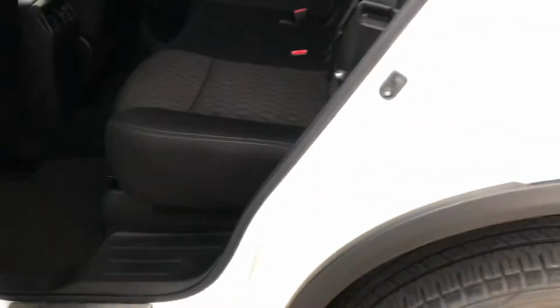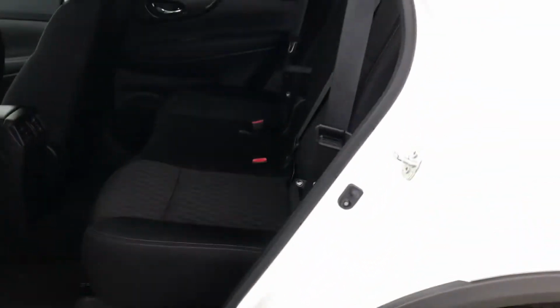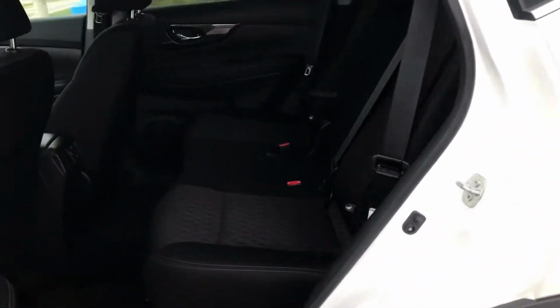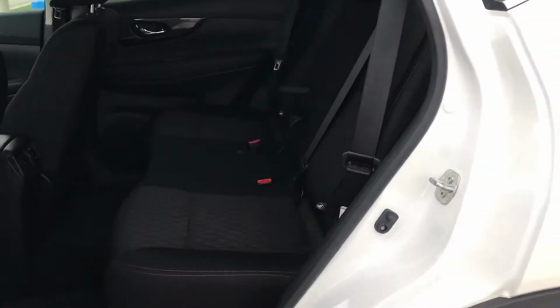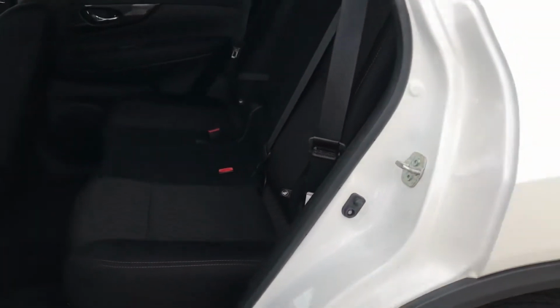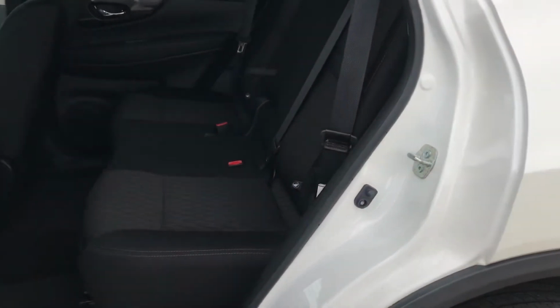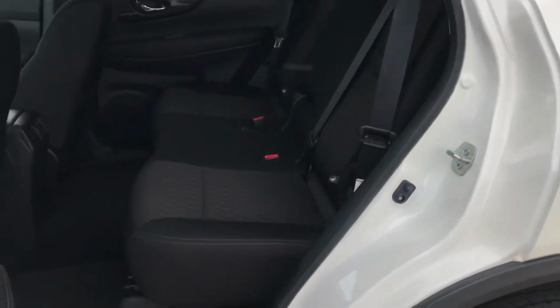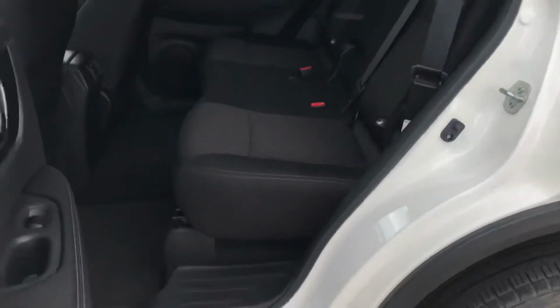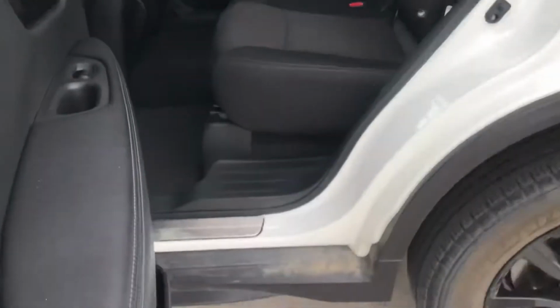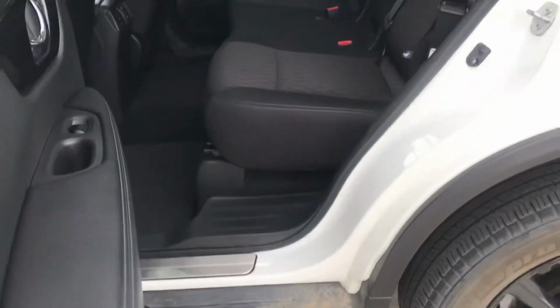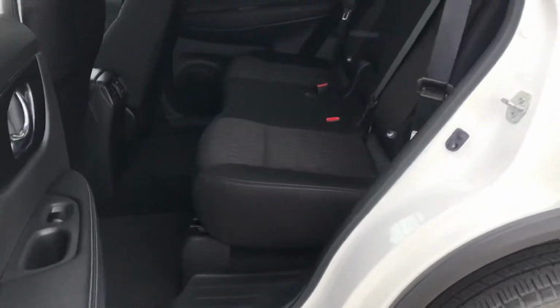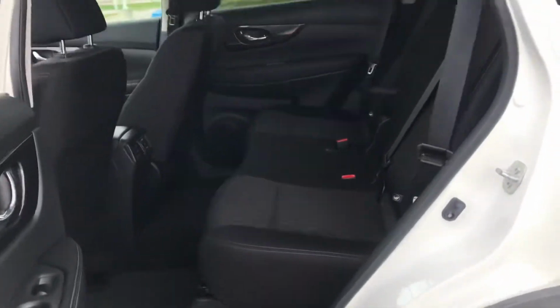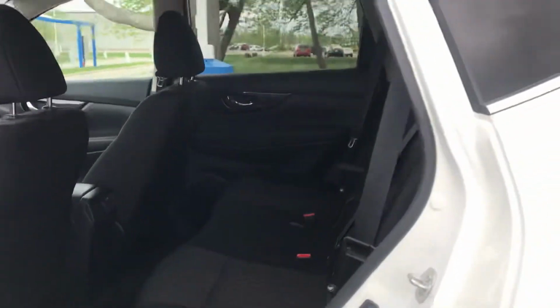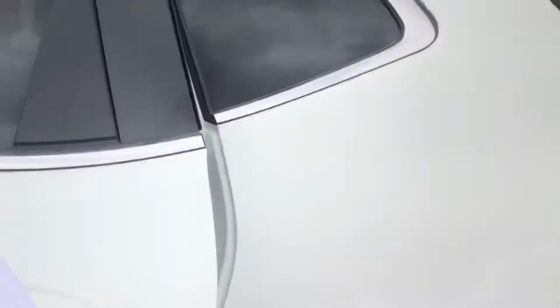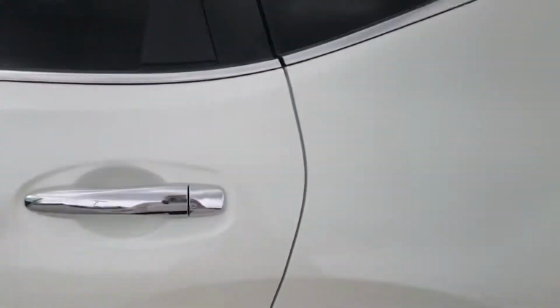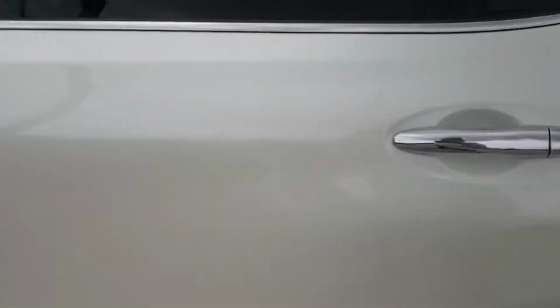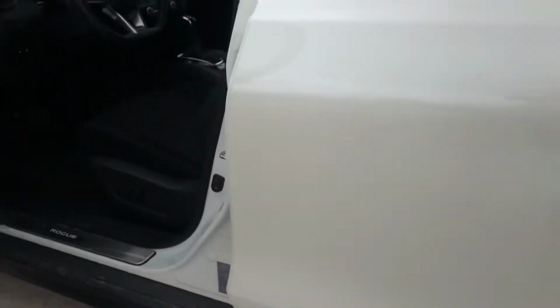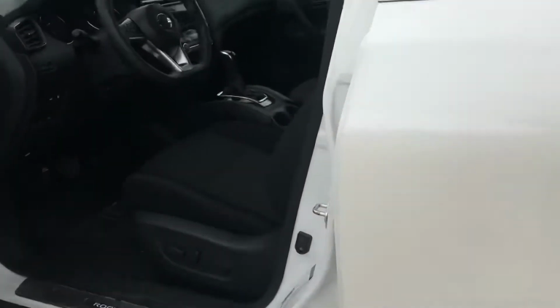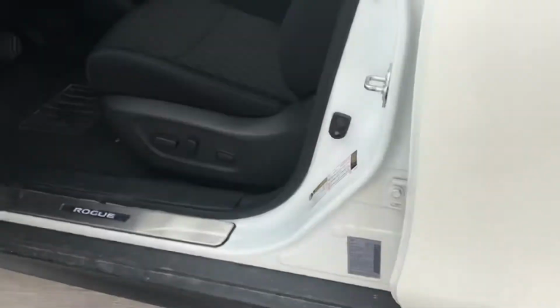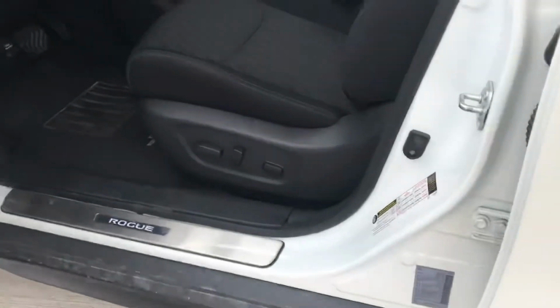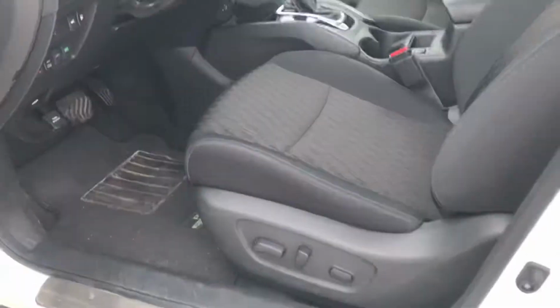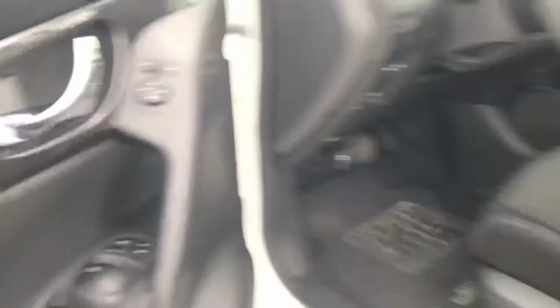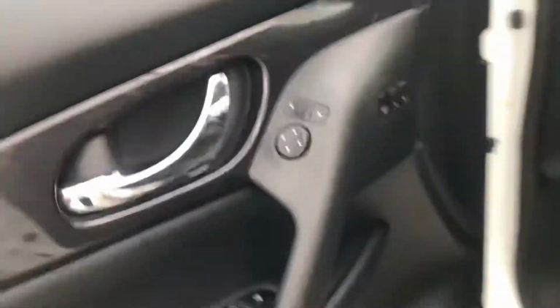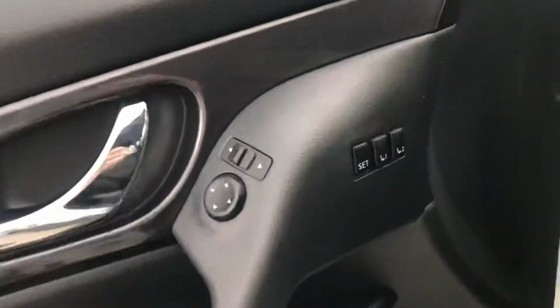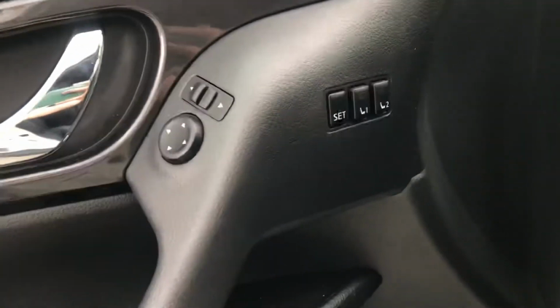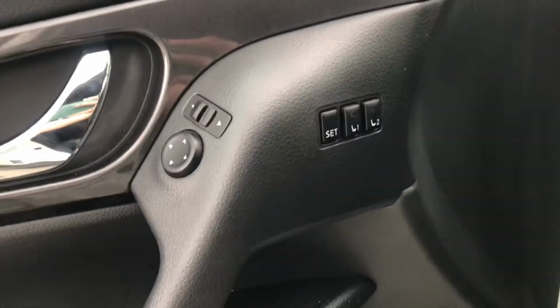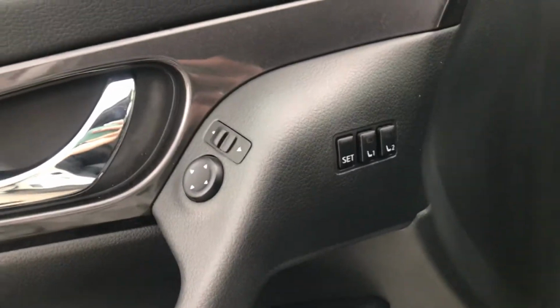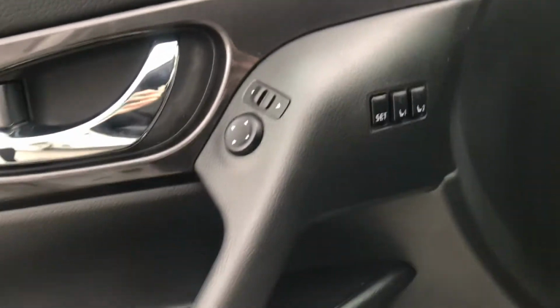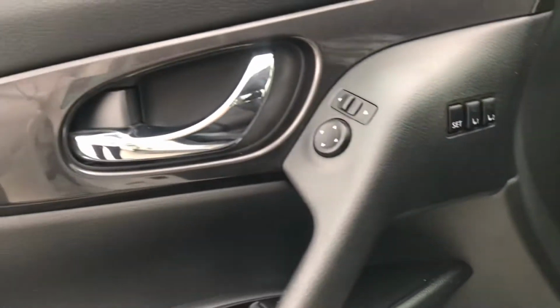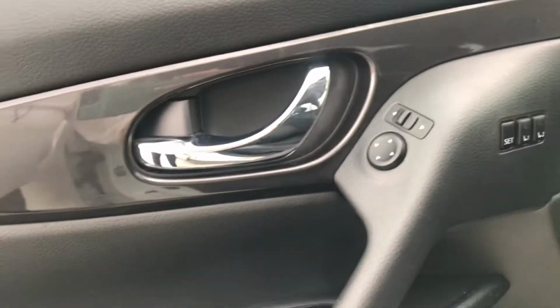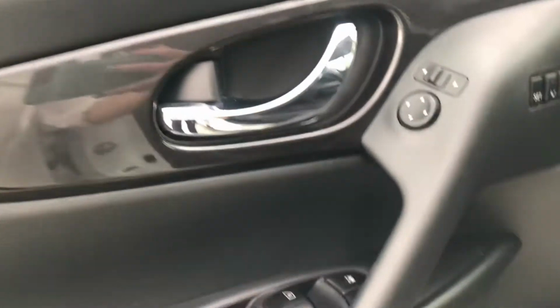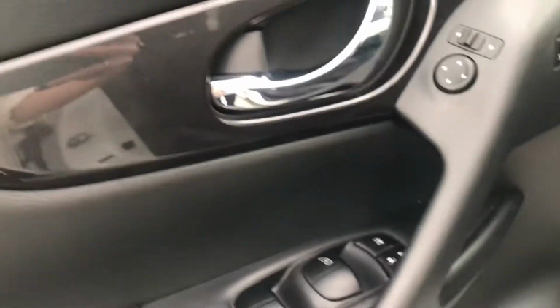It doesn't even look like anyone really sat in the back, but these are the stadium-style seating, so it feels like you're up a little higher when you ride in this. It does have the power driver seat with seat memory positions for two different drivers, so you can let Corey drive this.